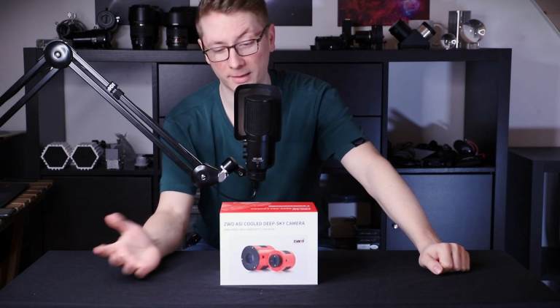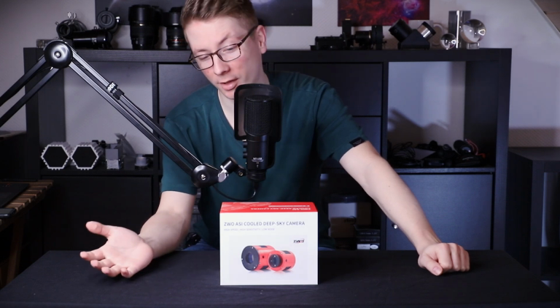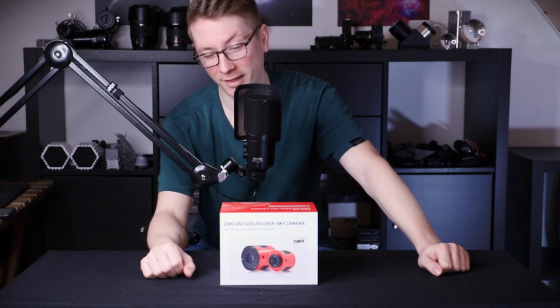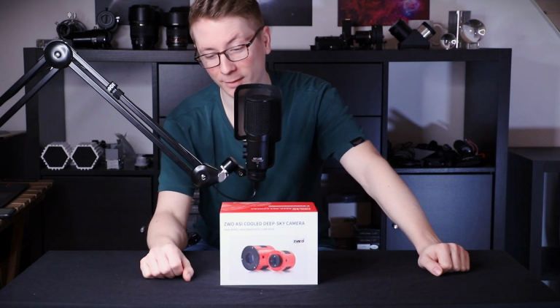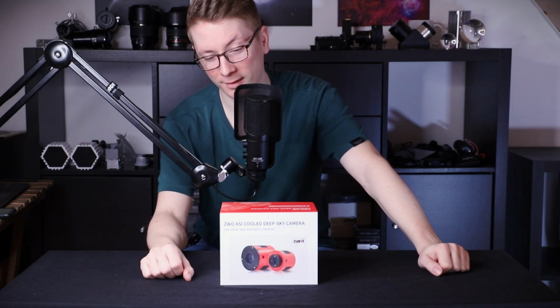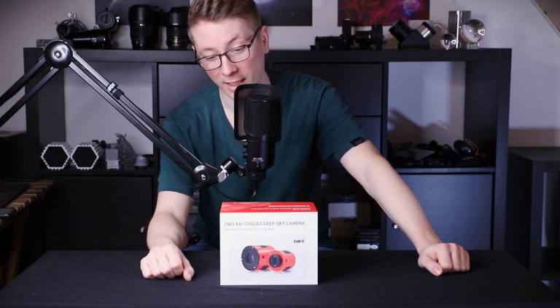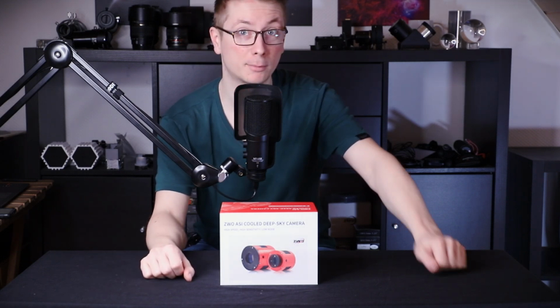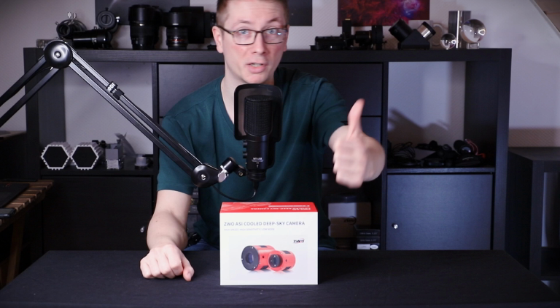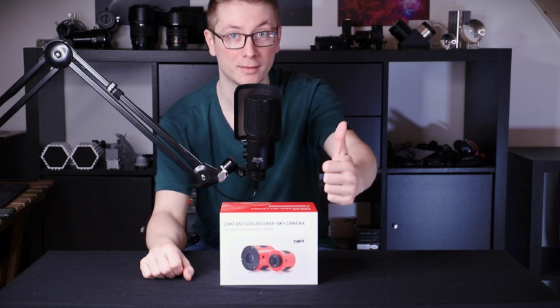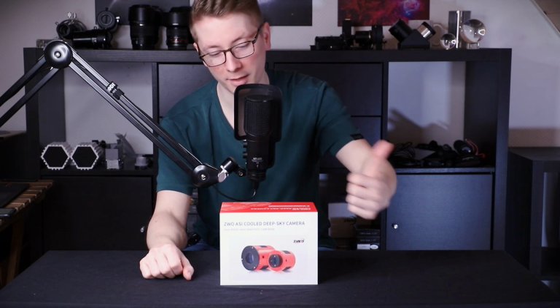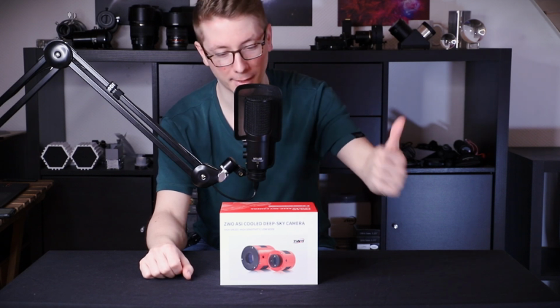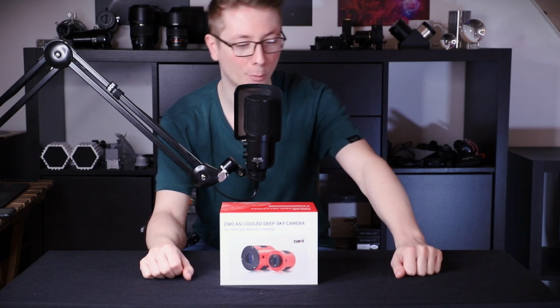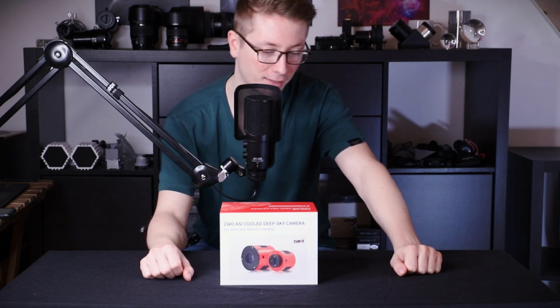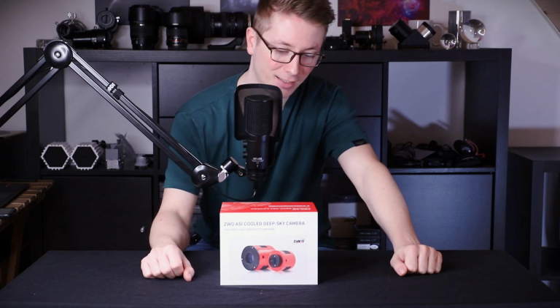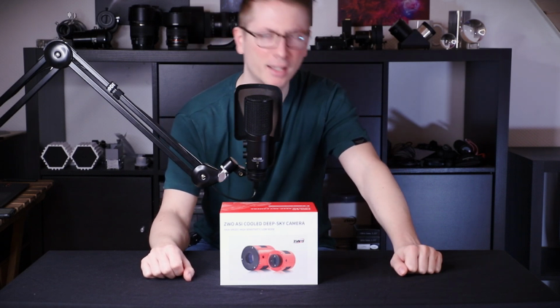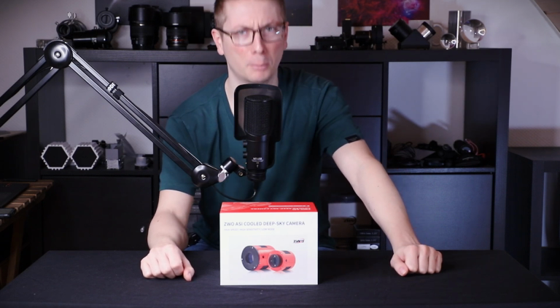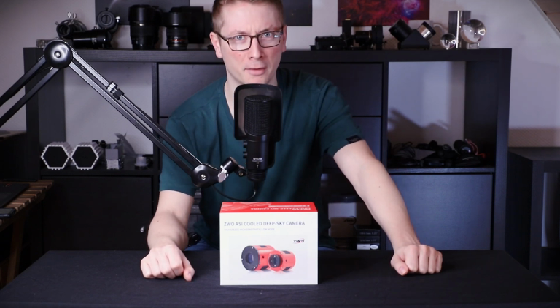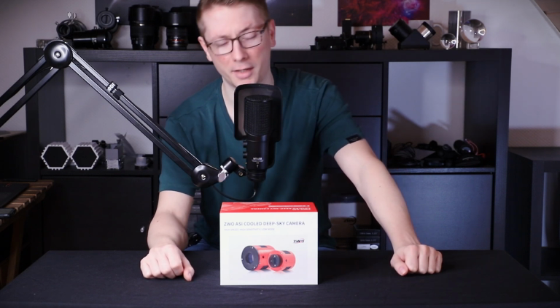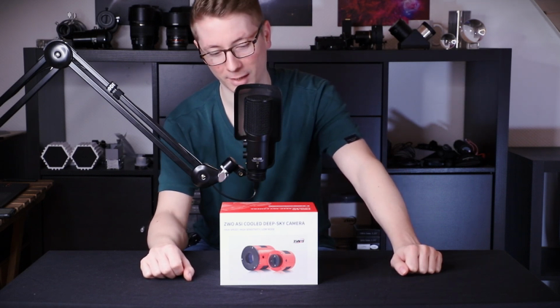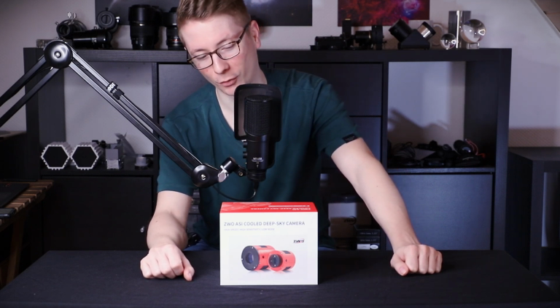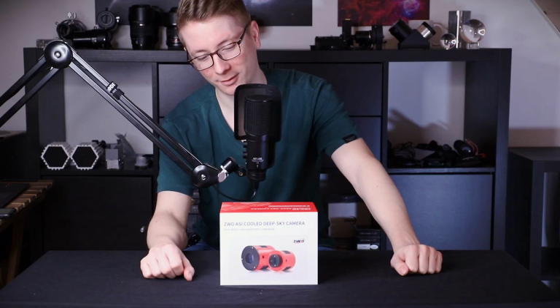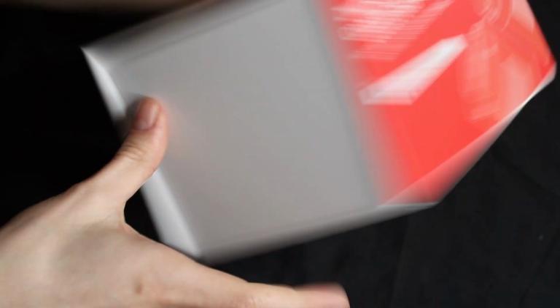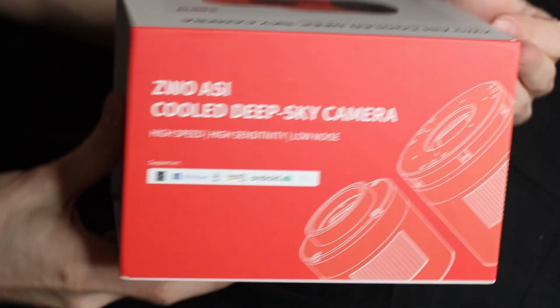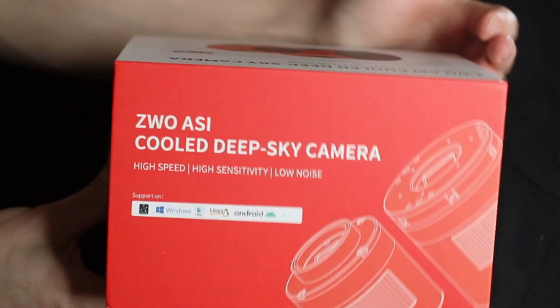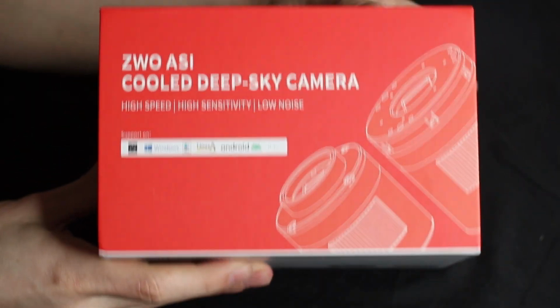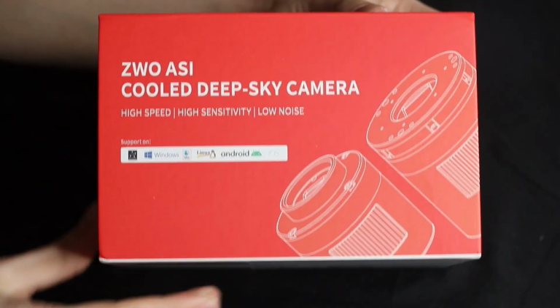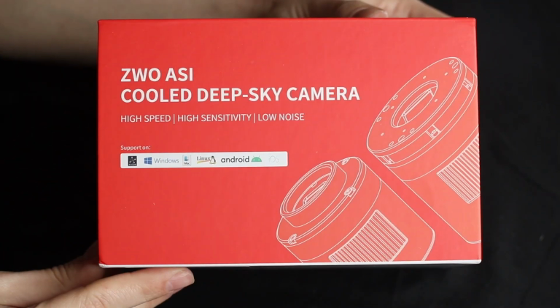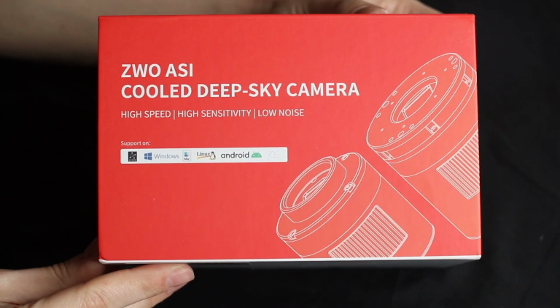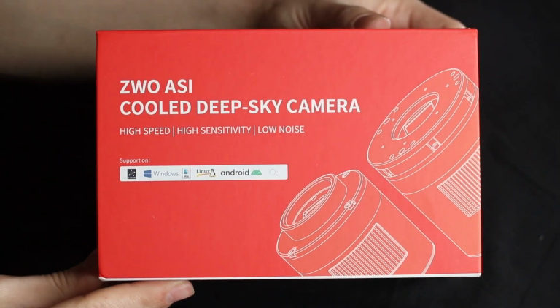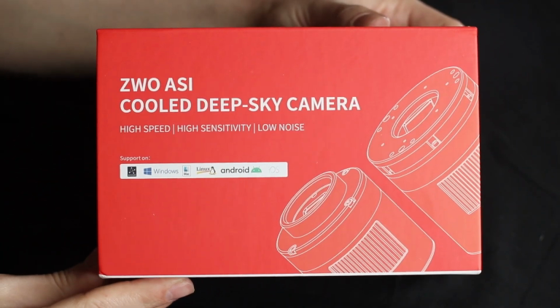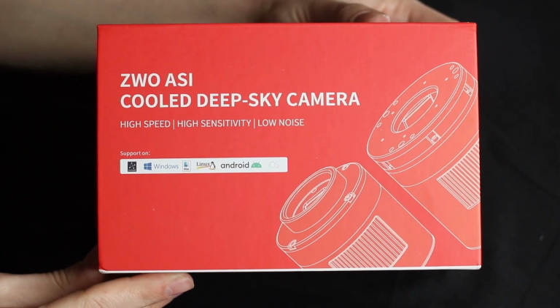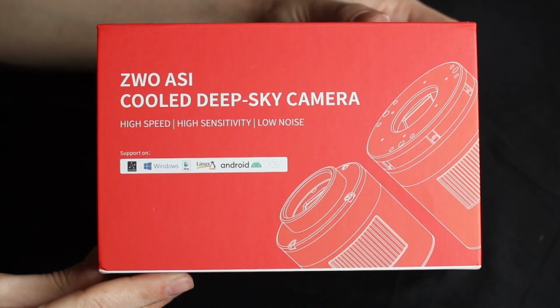This package looks much better than the previous ones. But this camera in itself is at first much more expensive and bigger than the entry-level cameras. It says on both sides: ZWO cooled deep-sky camera.